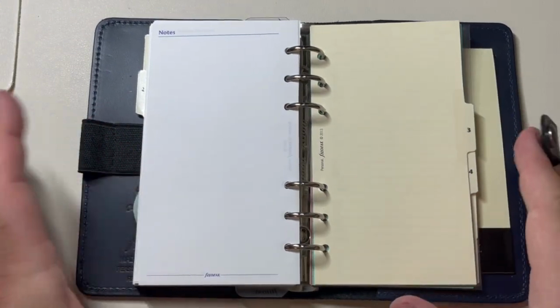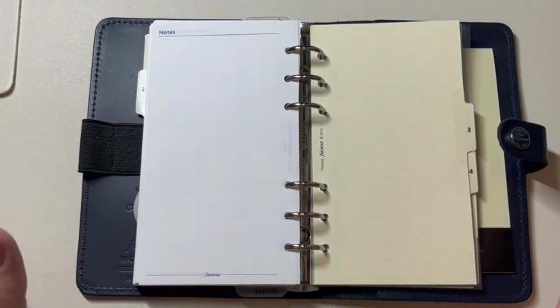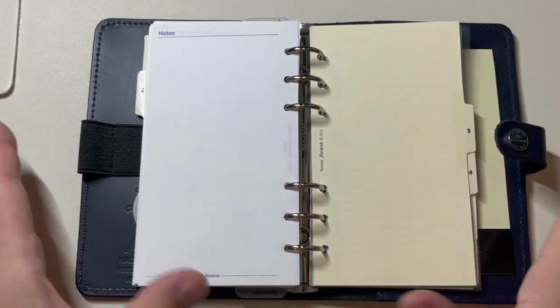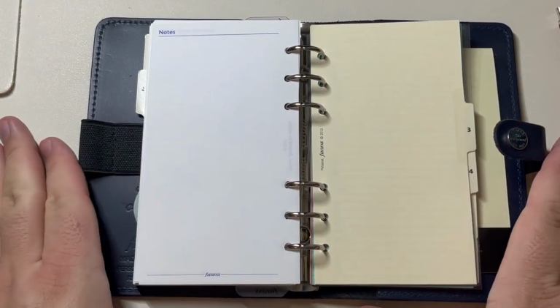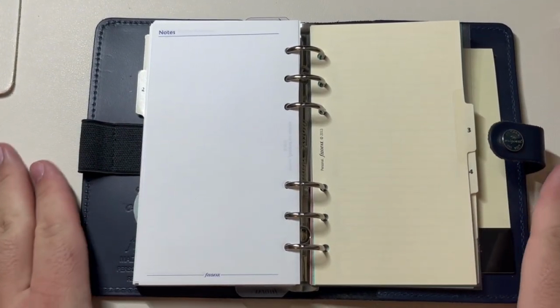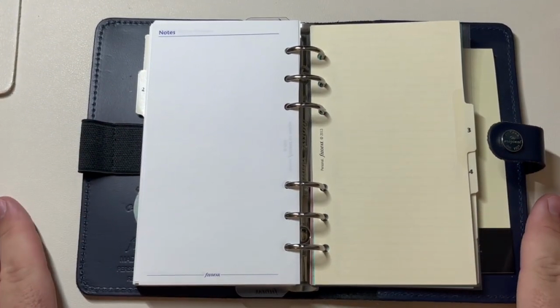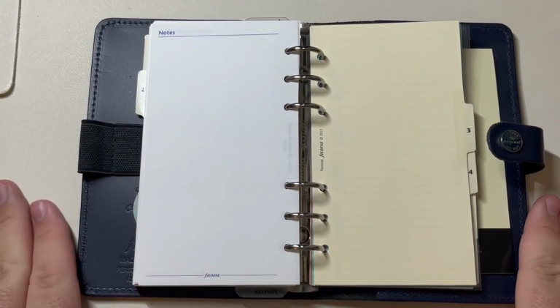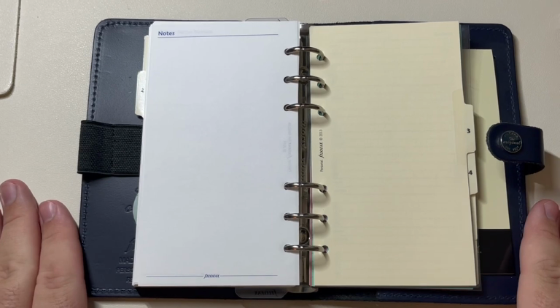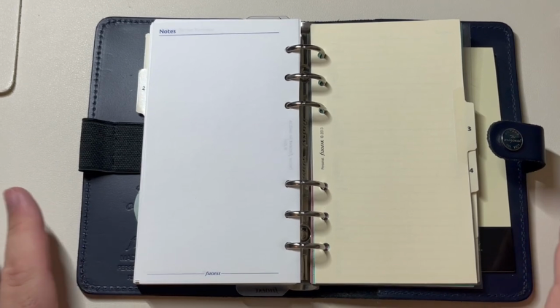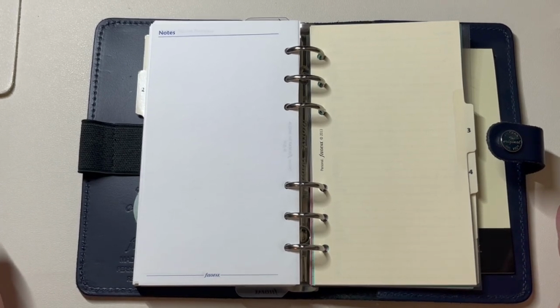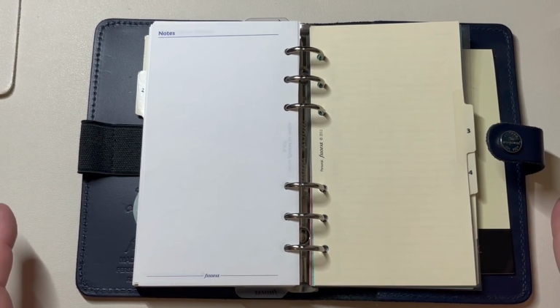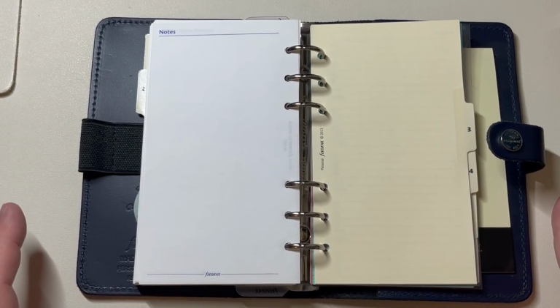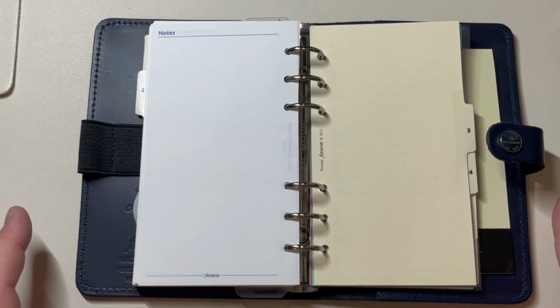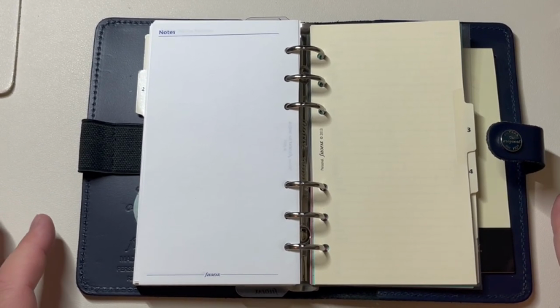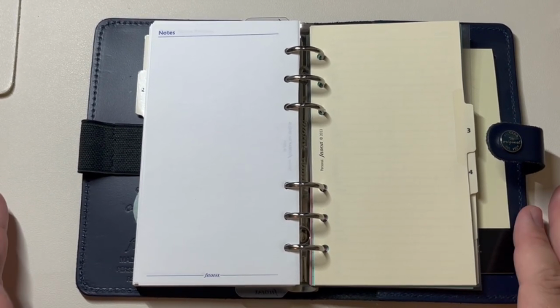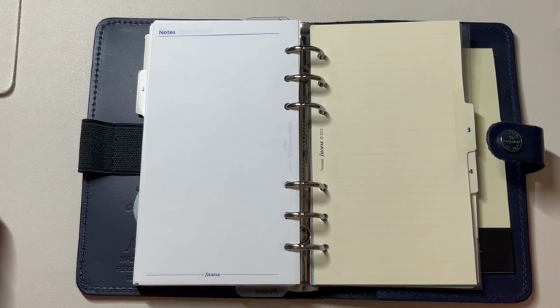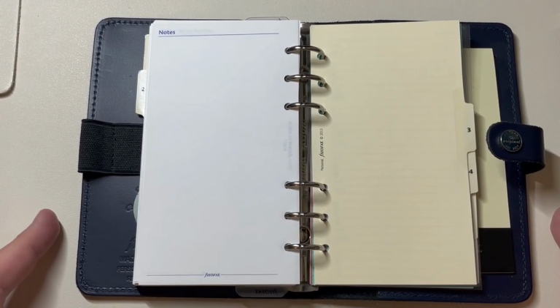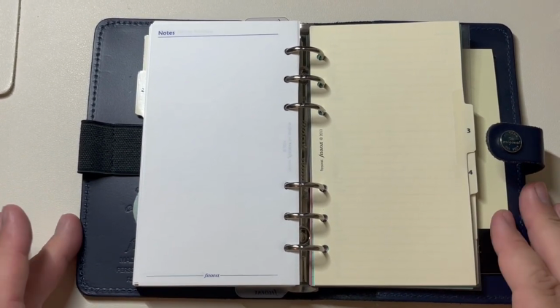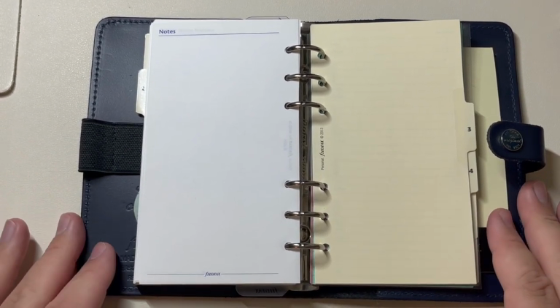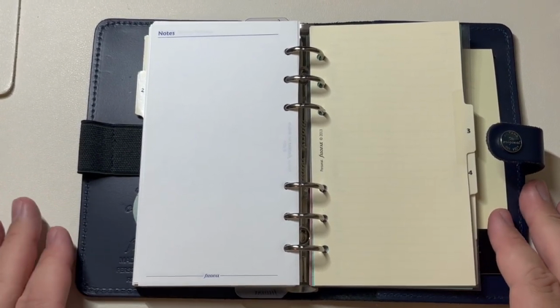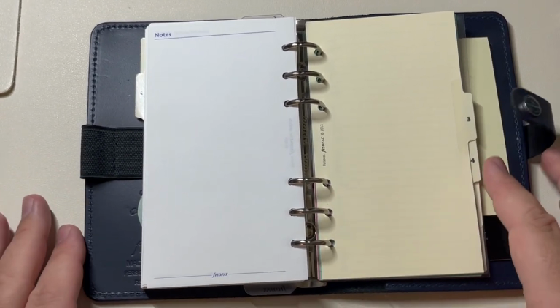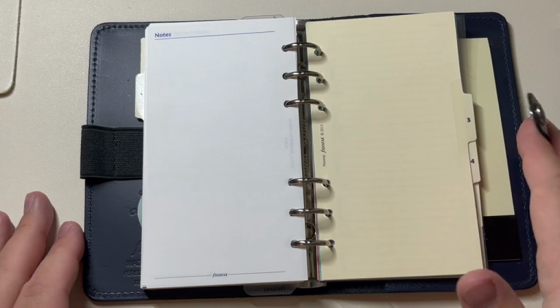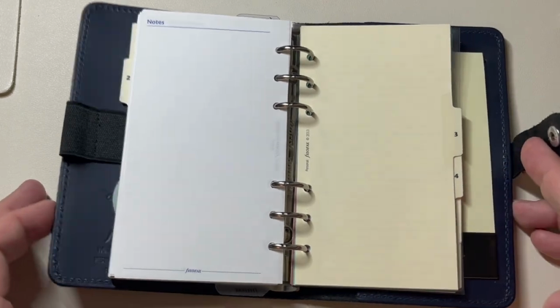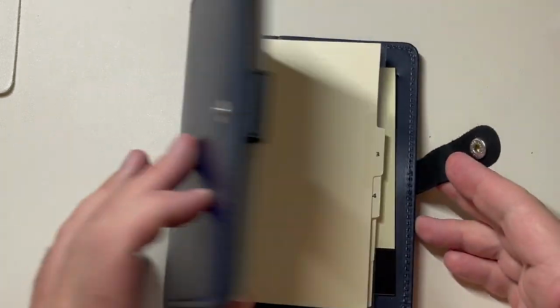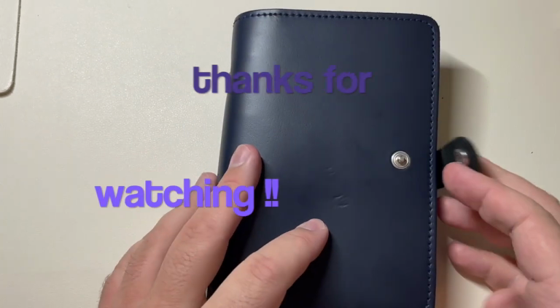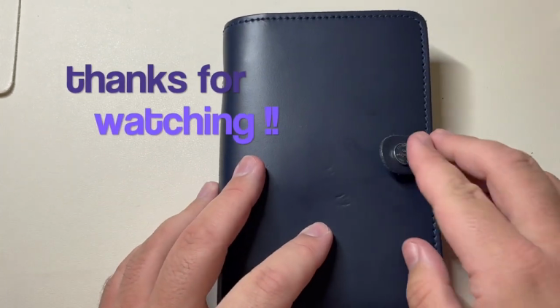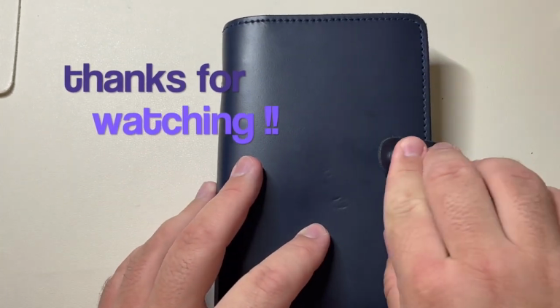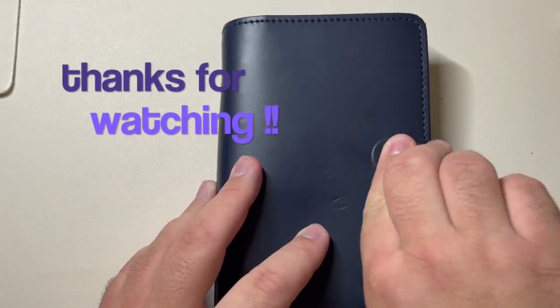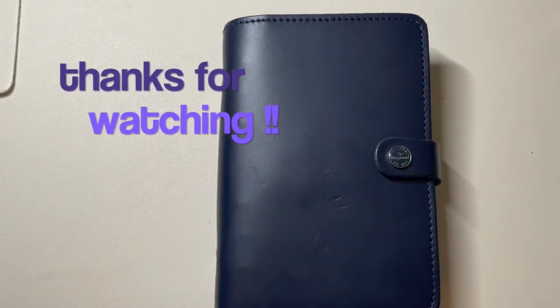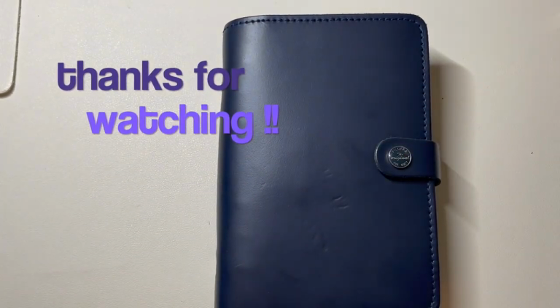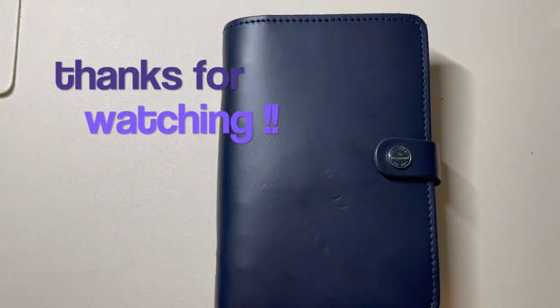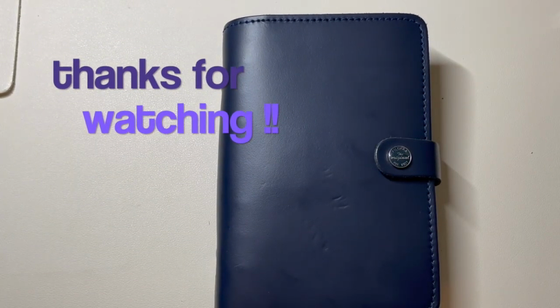Maybe that's what I need to look into for 2023, because the goal is to actually do what works for us. Let me know in the comments if you use Filofax or have recommendations for good places to get inserts. Thanks again and take care.